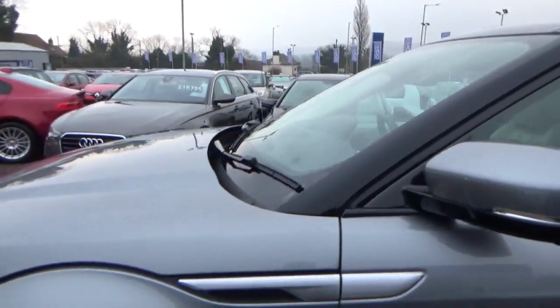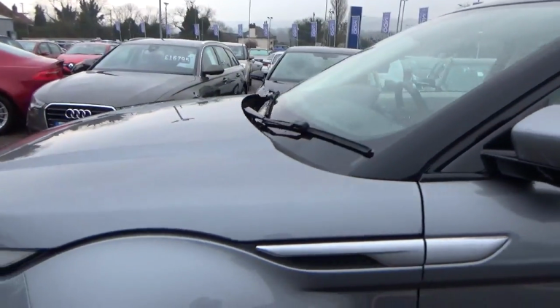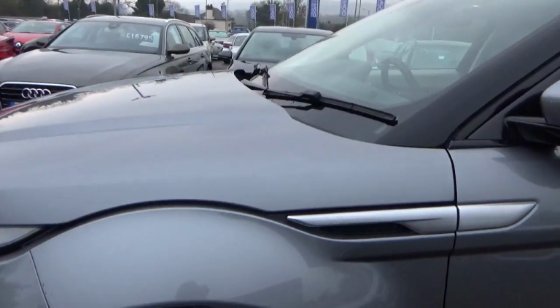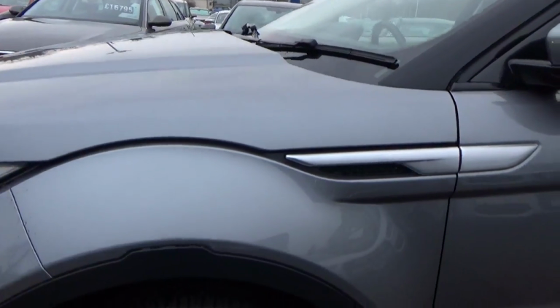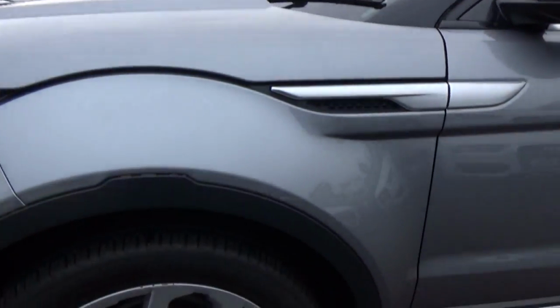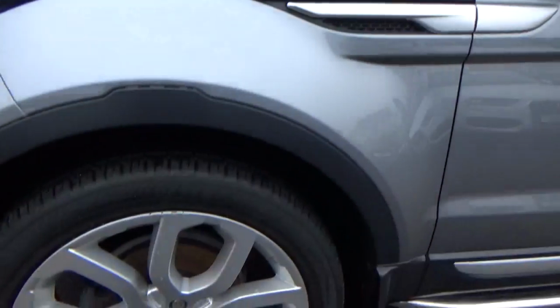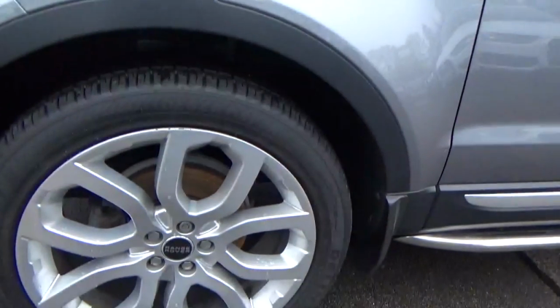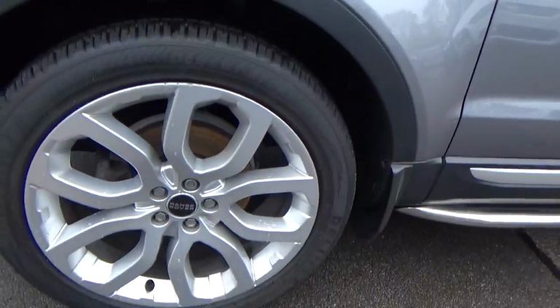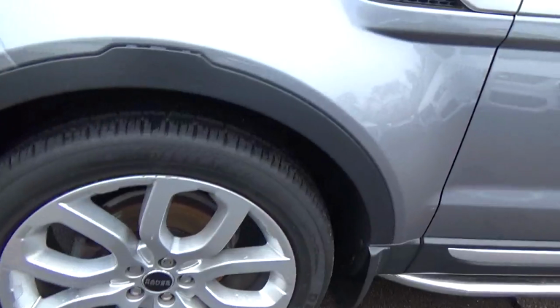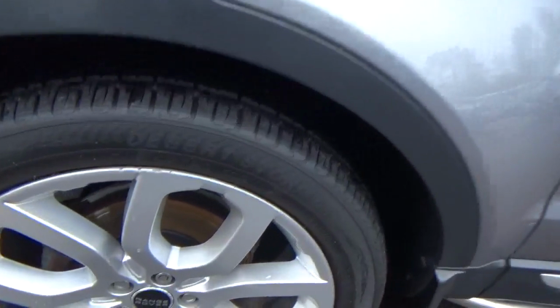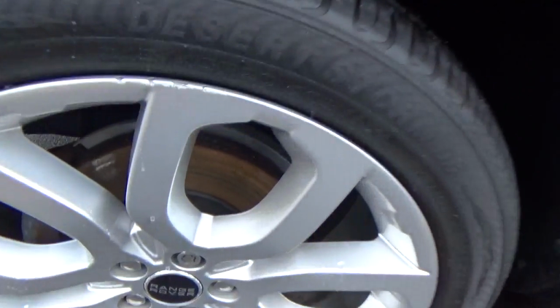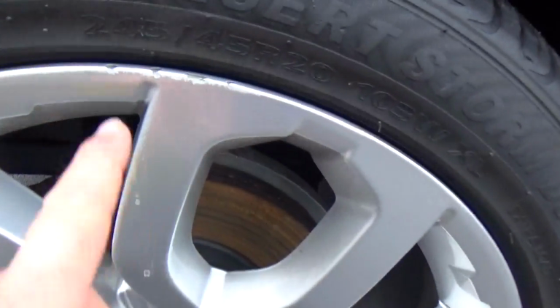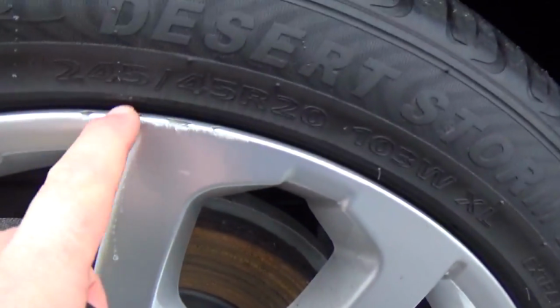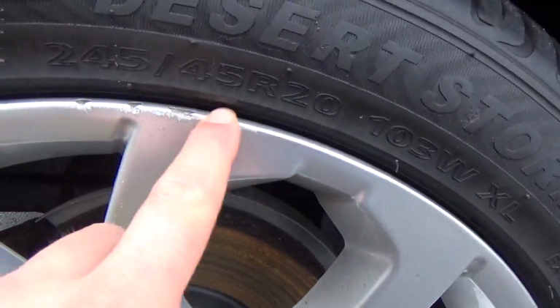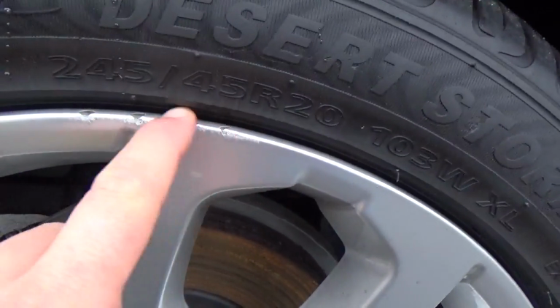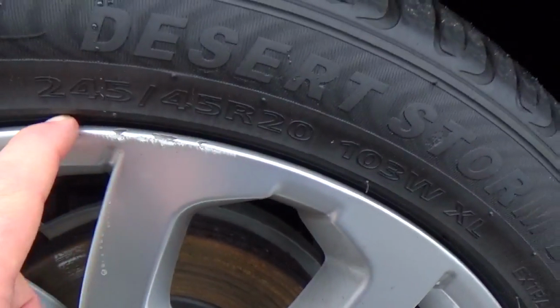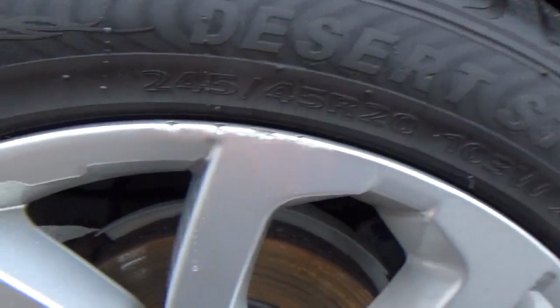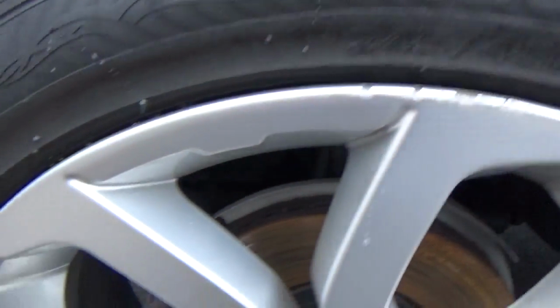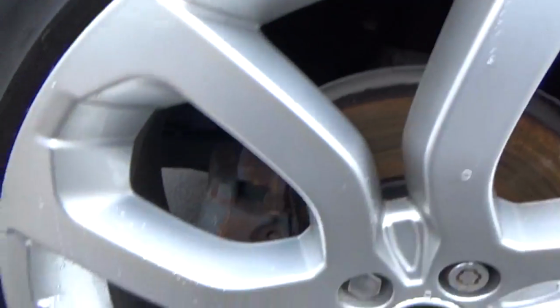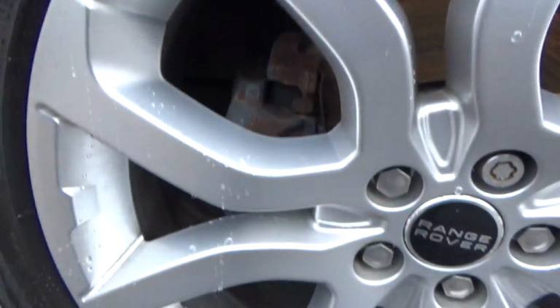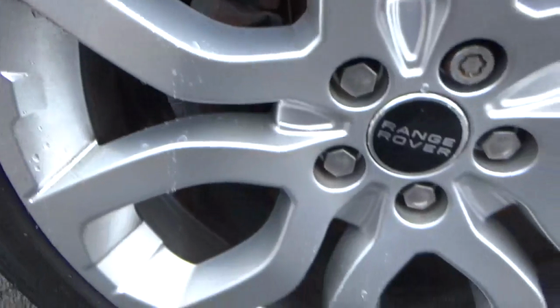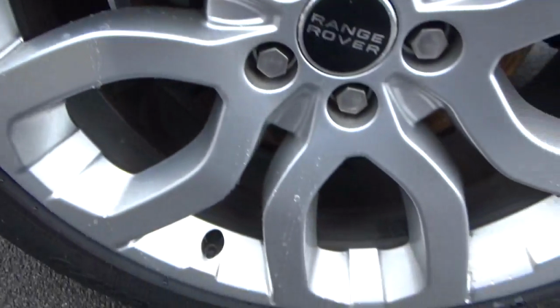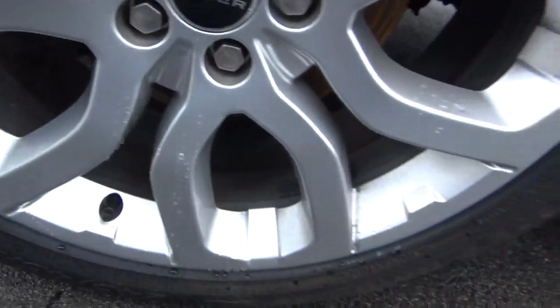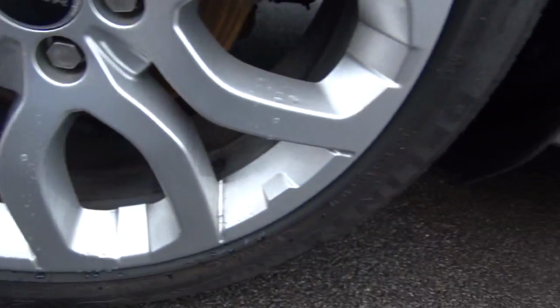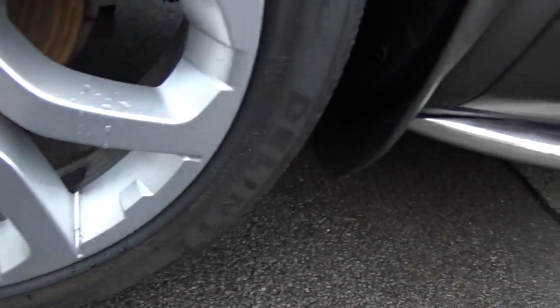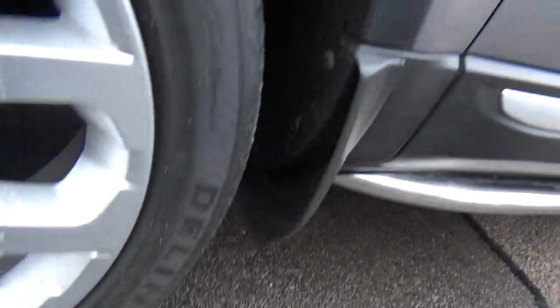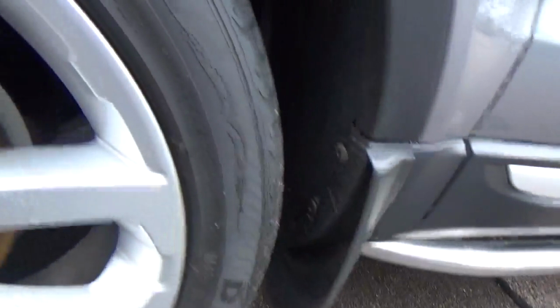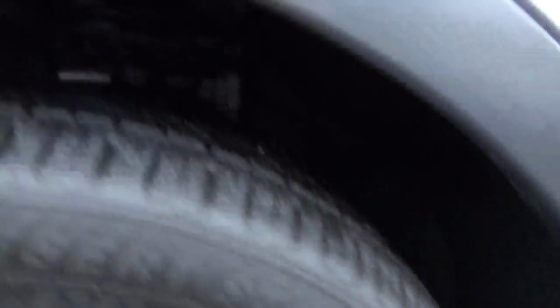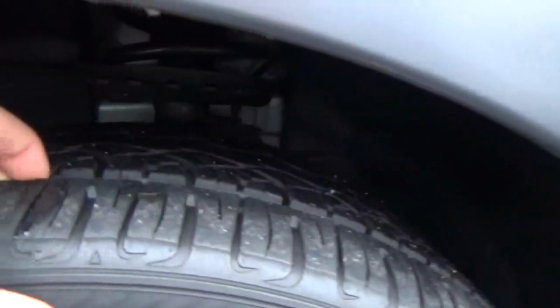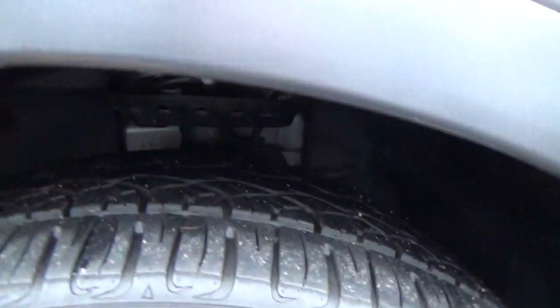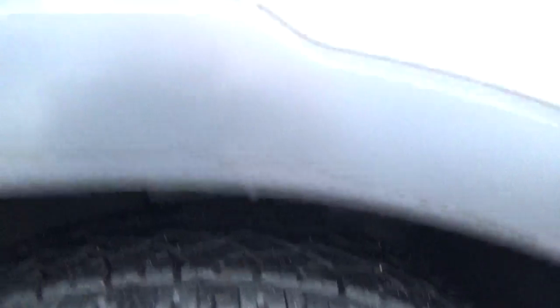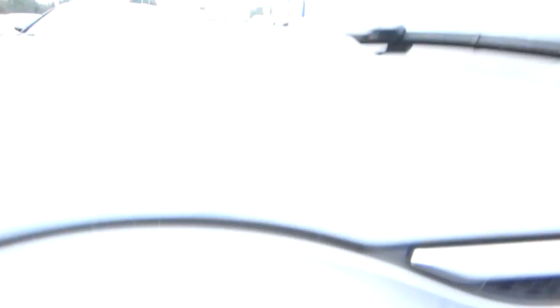Going around the front, this alloy - there is a tiny, tiny bit, got a few chips on there. But apart from that, this alloy is good. Of course the tyres have good tread on it too.